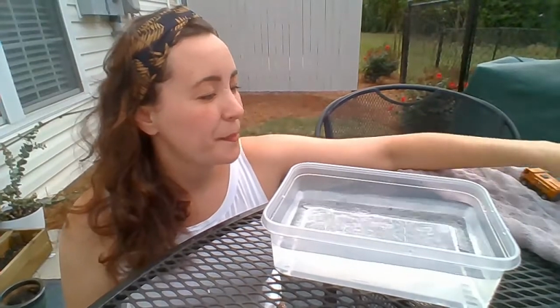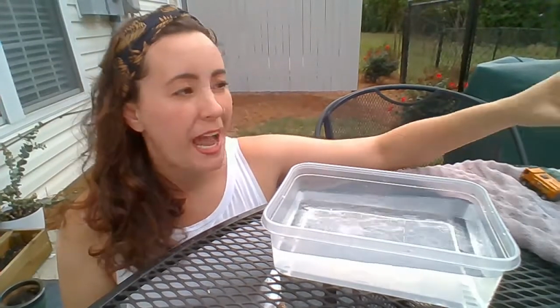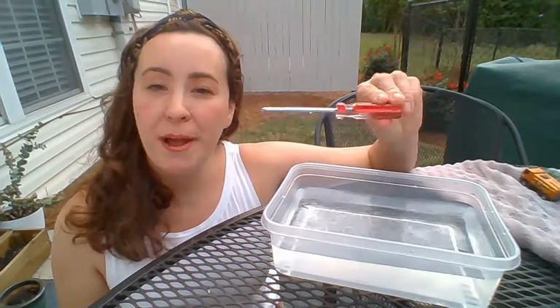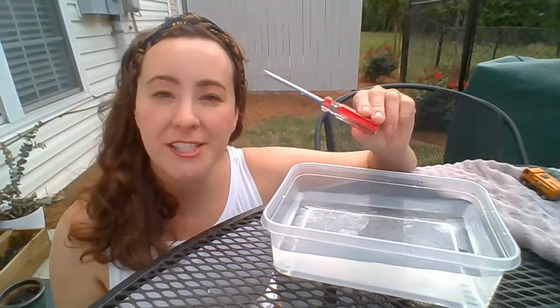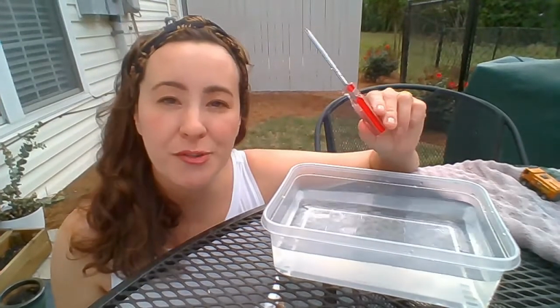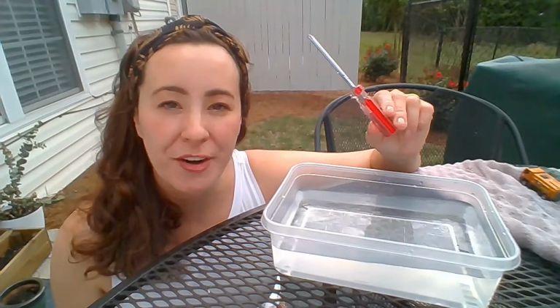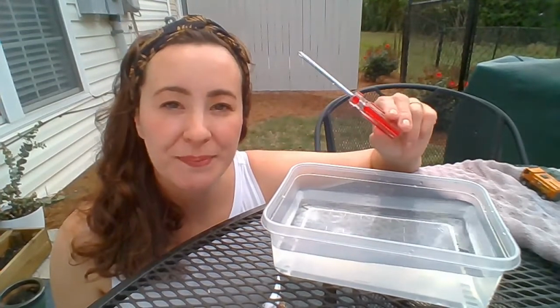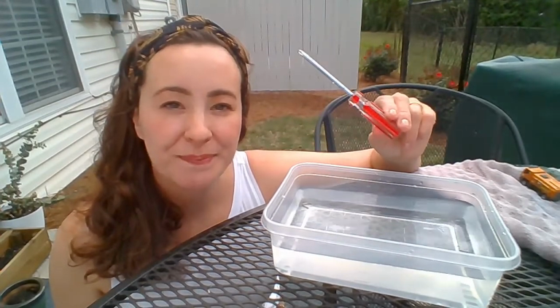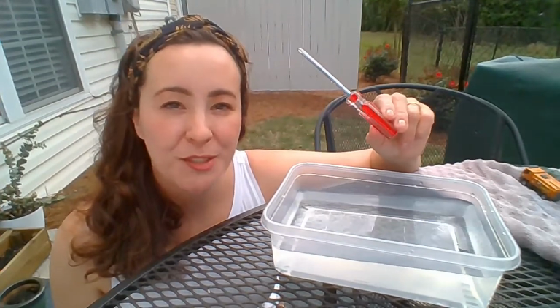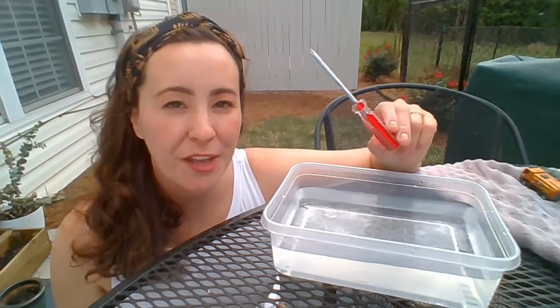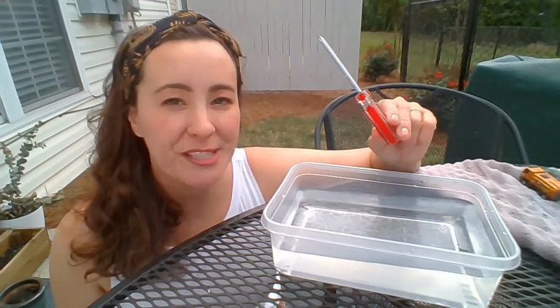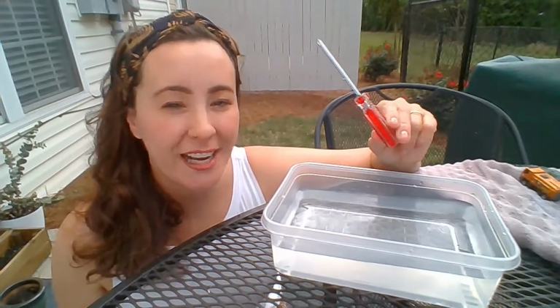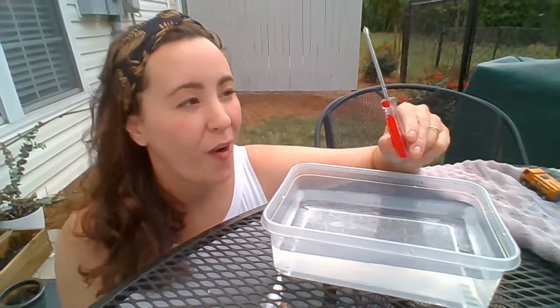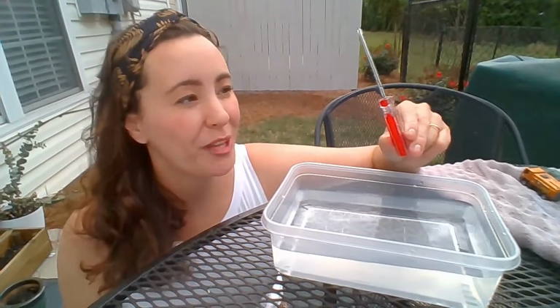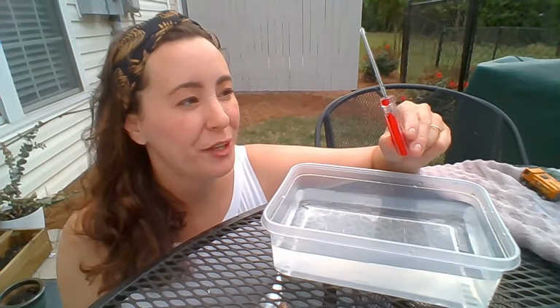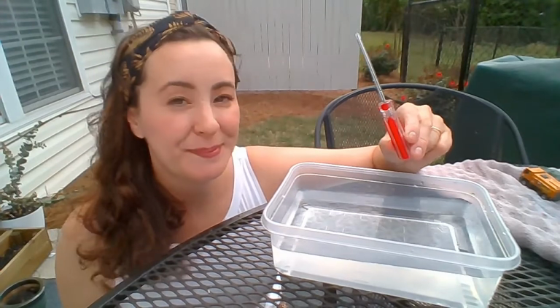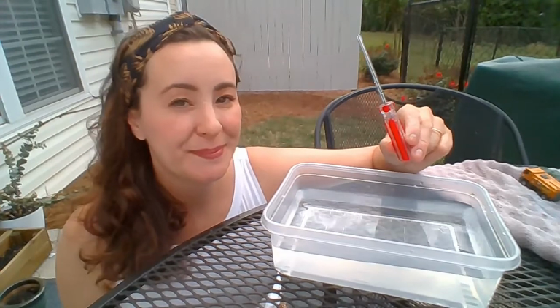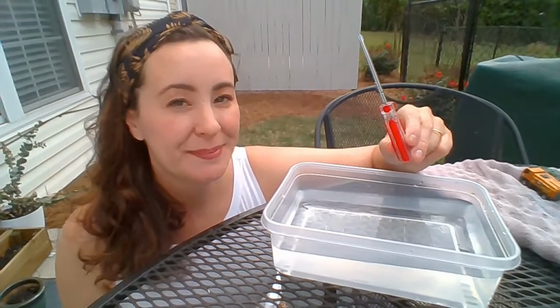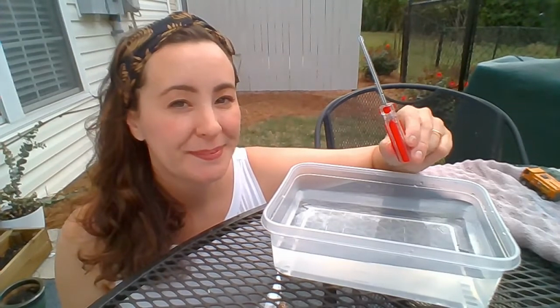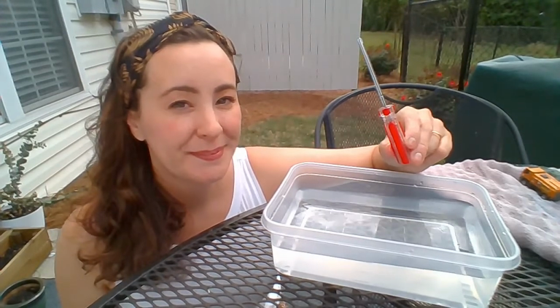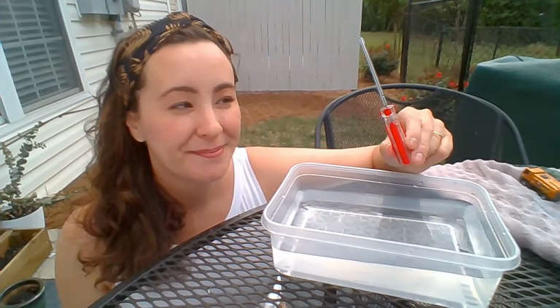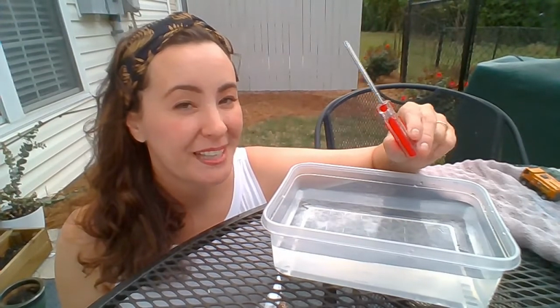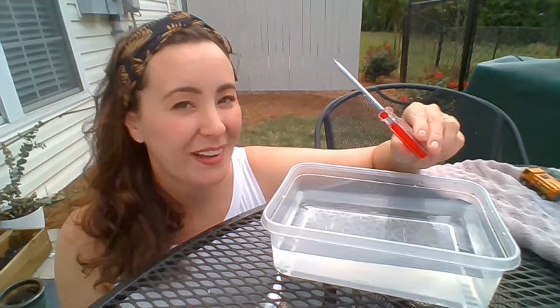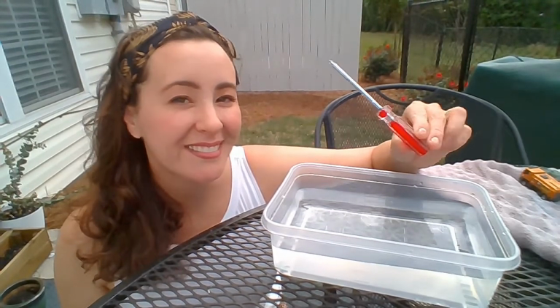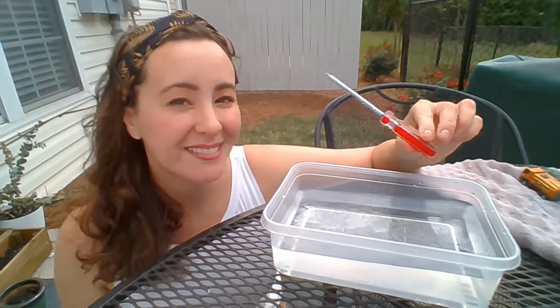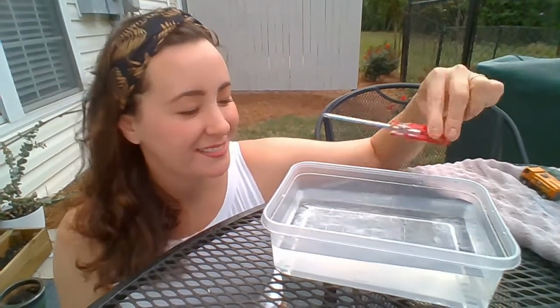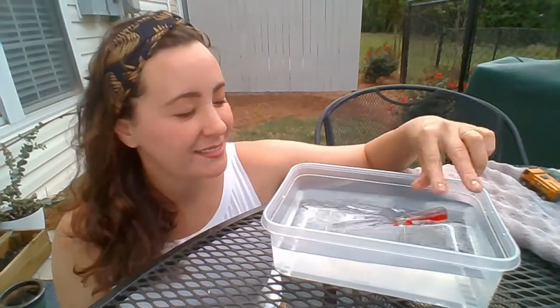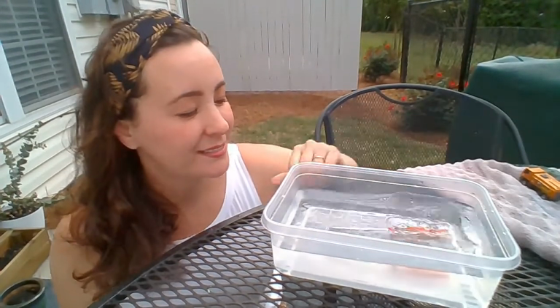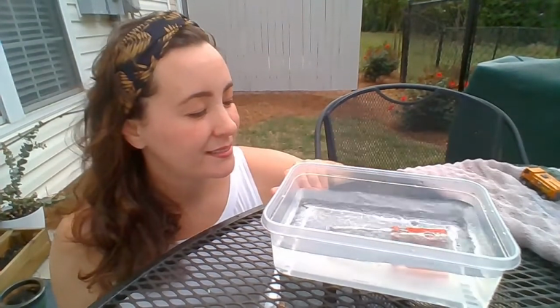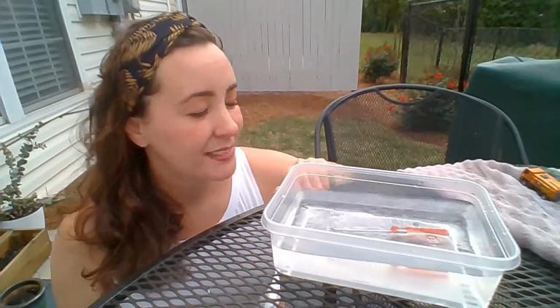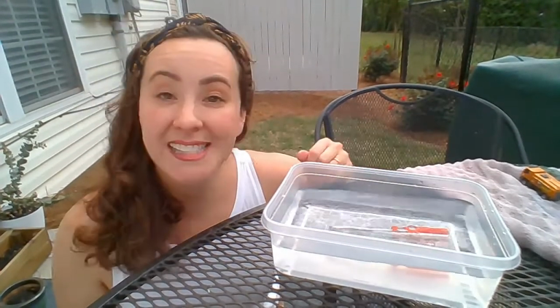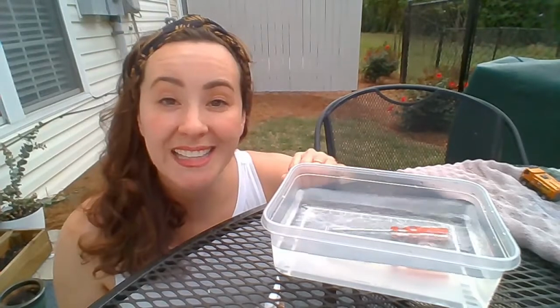How about that screwdriver? Do you think it'll sink or will it float? Let's find out. It sinks!